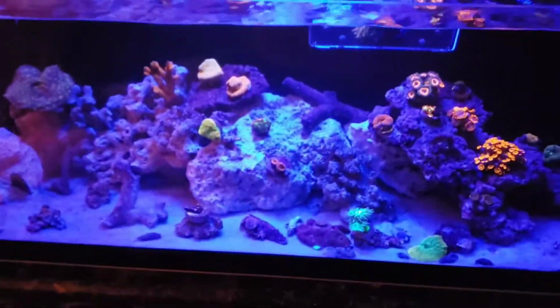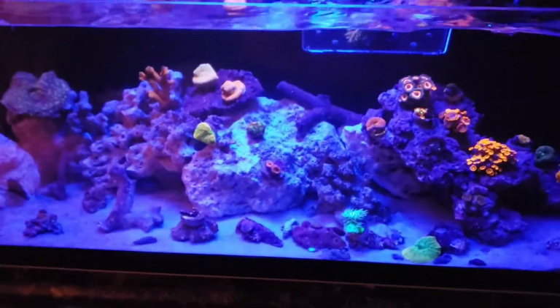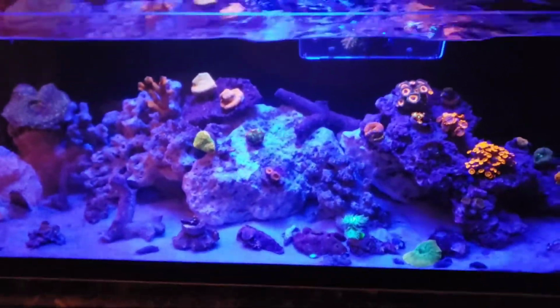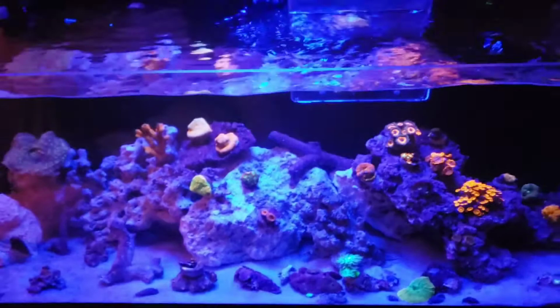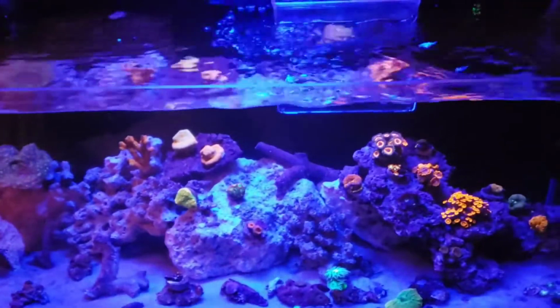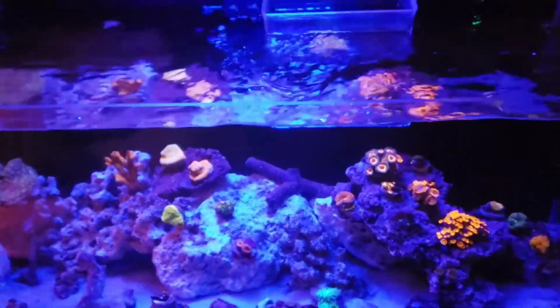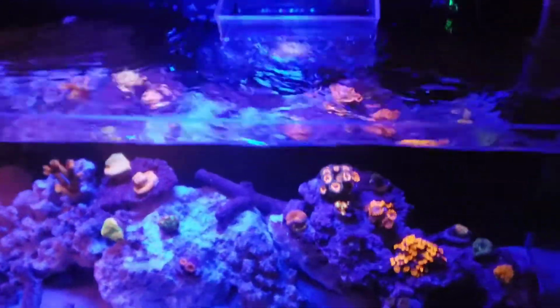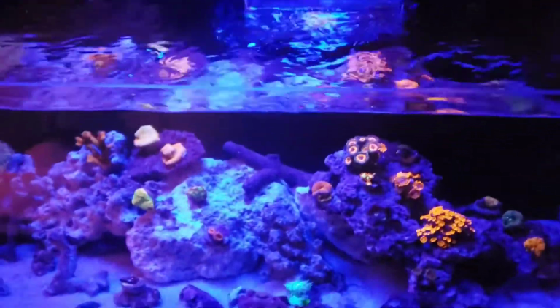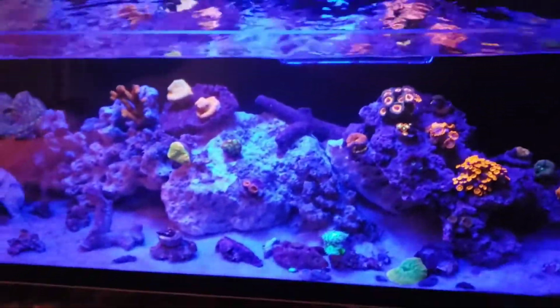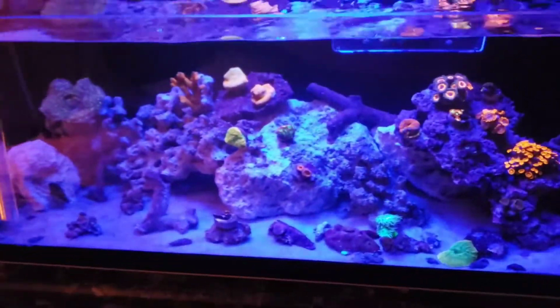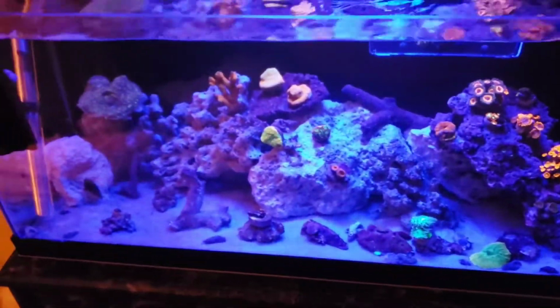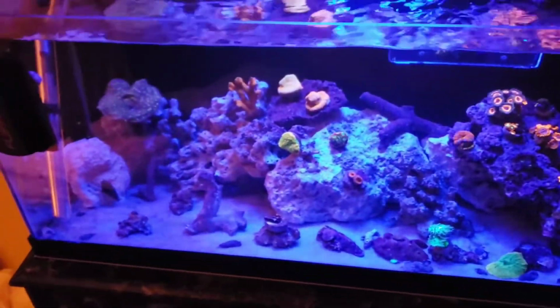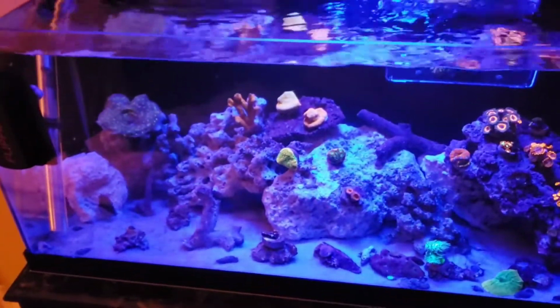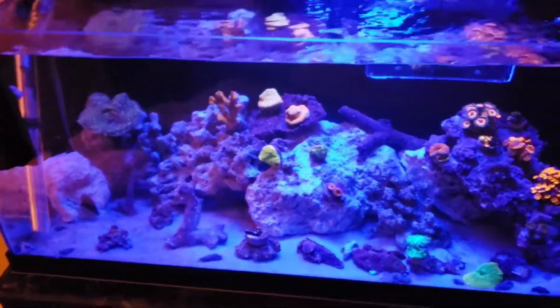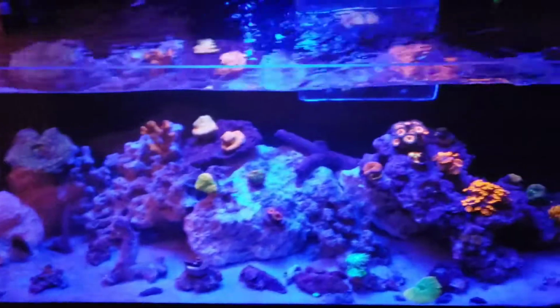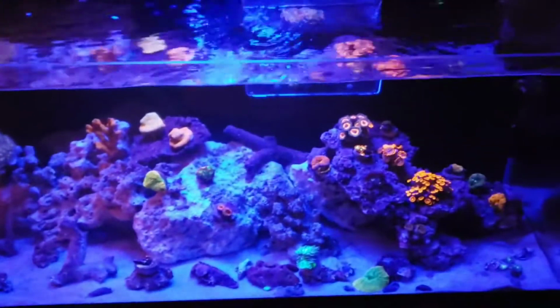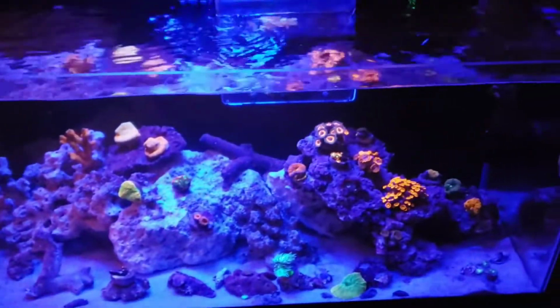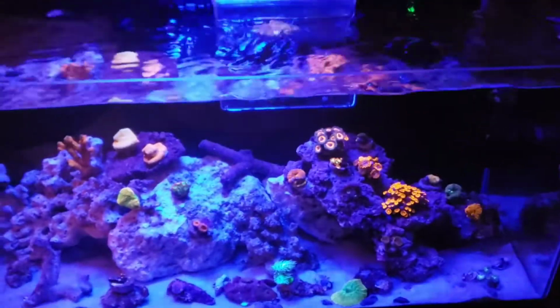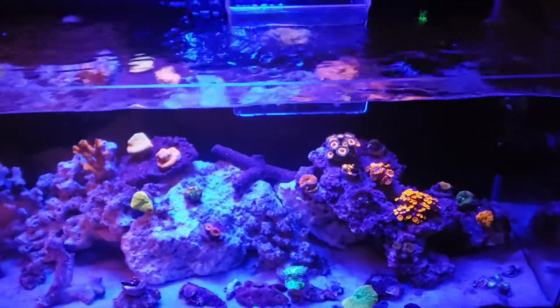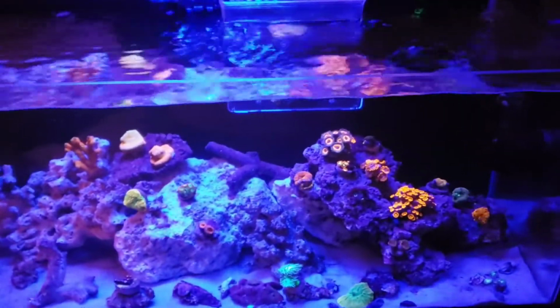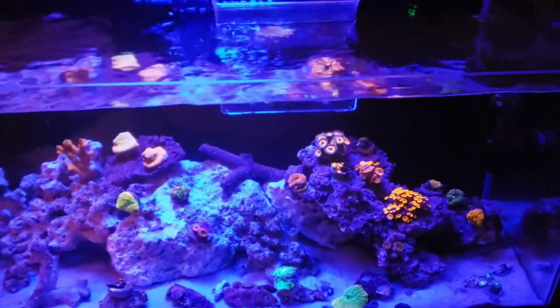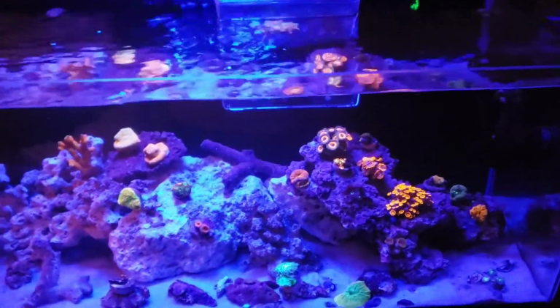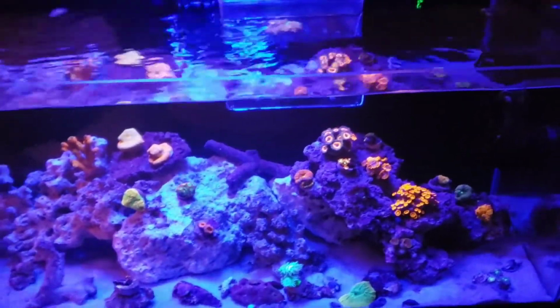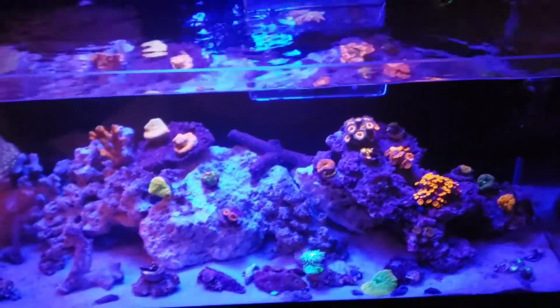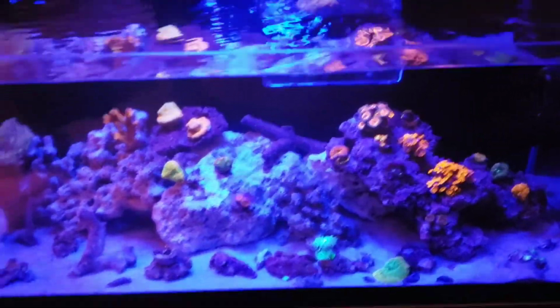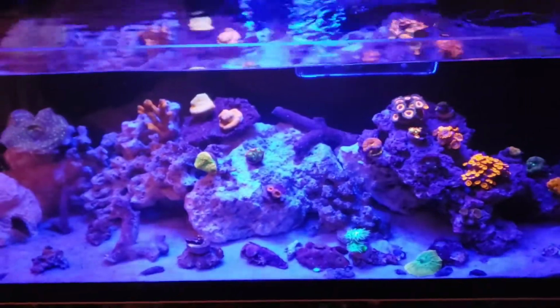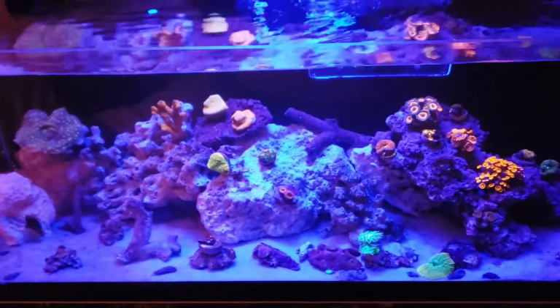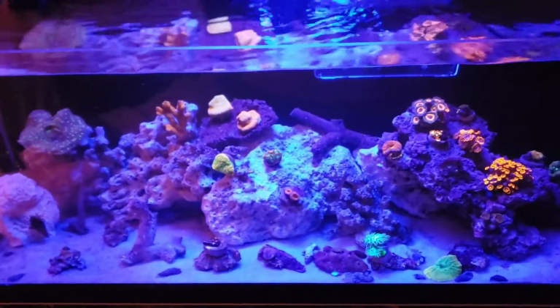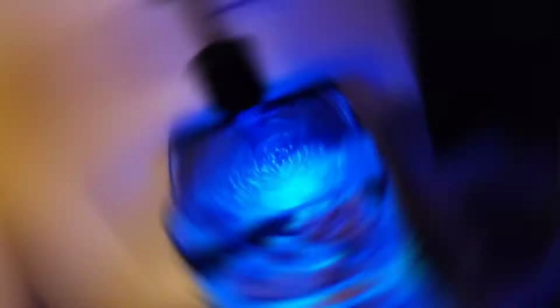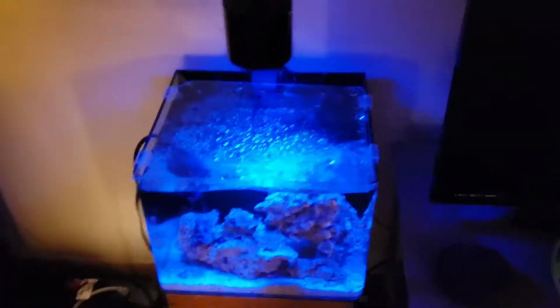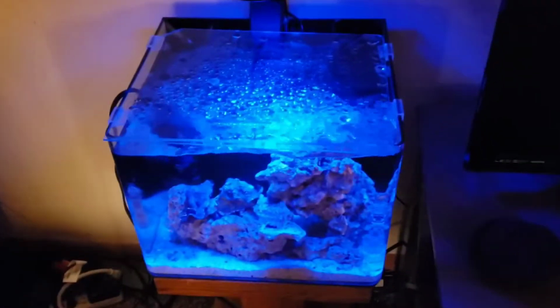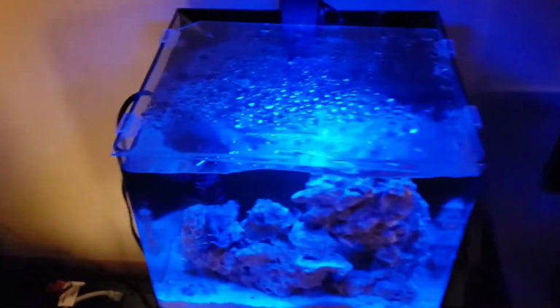I'll kind of show you her tank as well. She just started one maybe about three weeks or so ago. She's going to do an all GSP tank — it's a nano GSP tank with clownfish. I'll show you that quick as well.